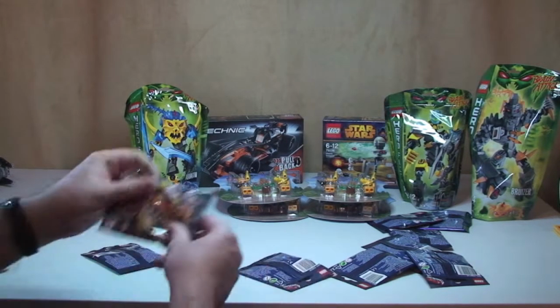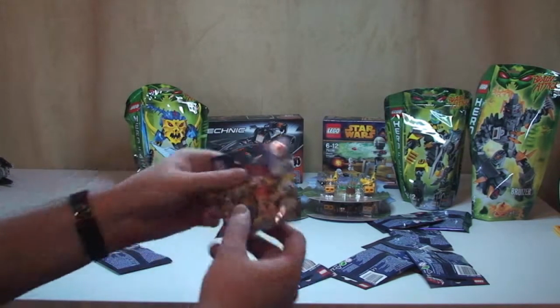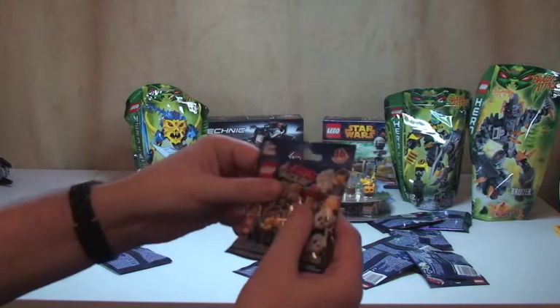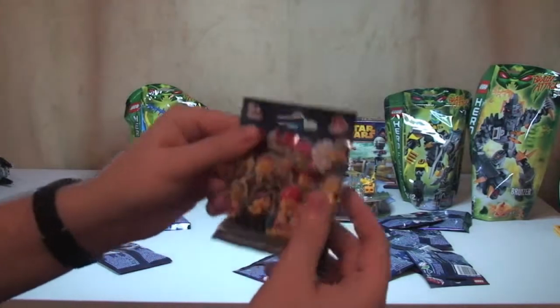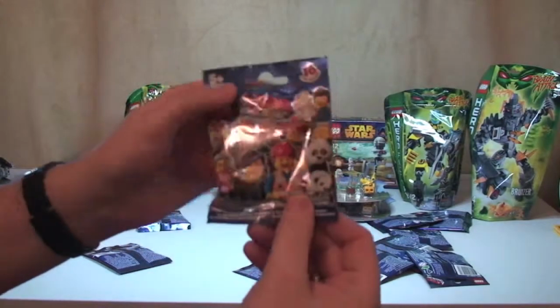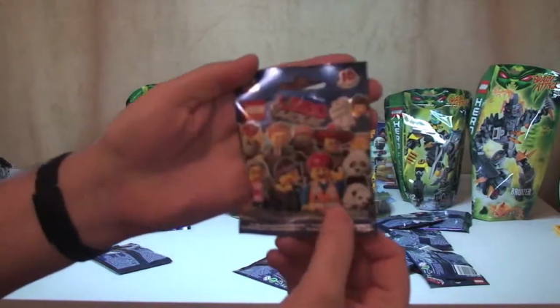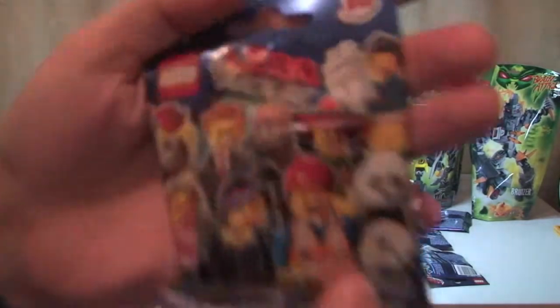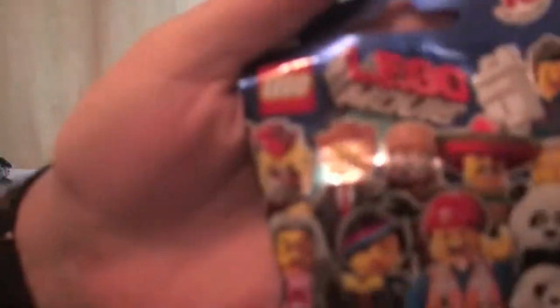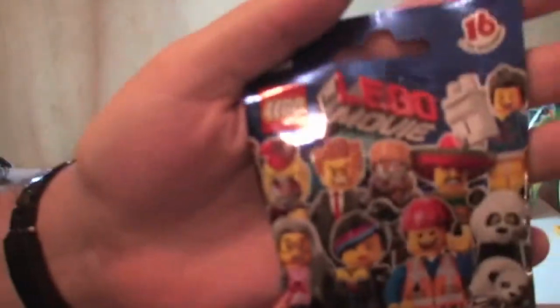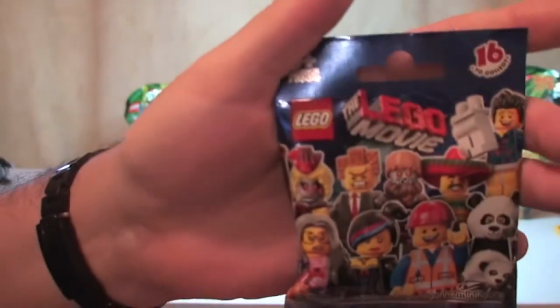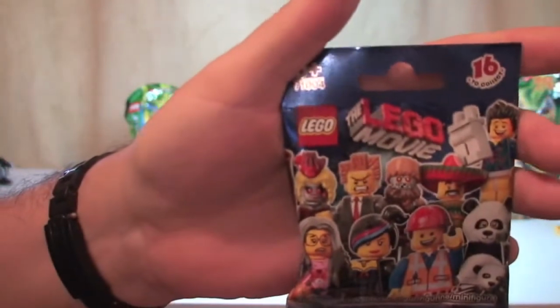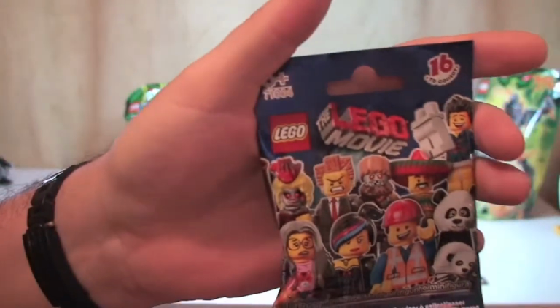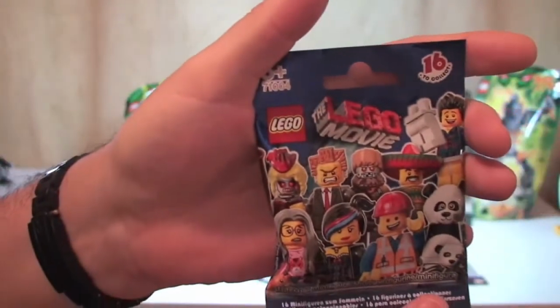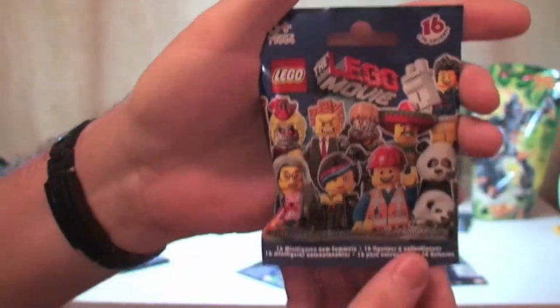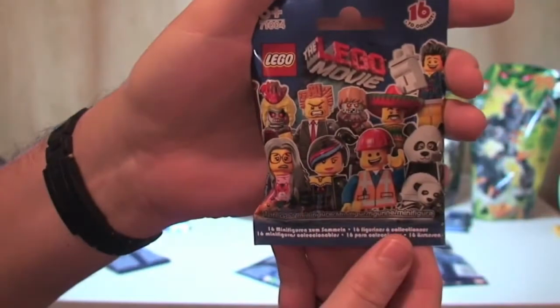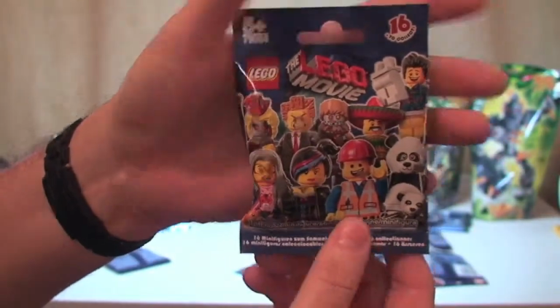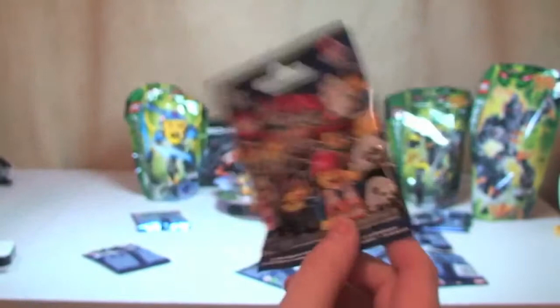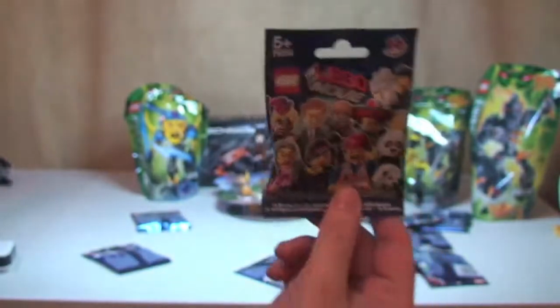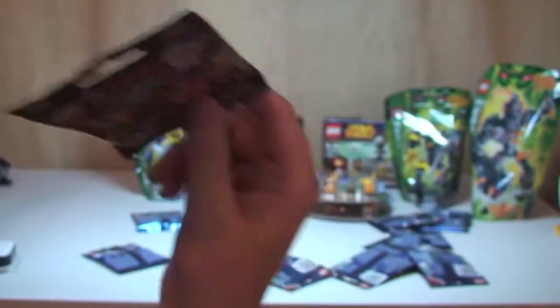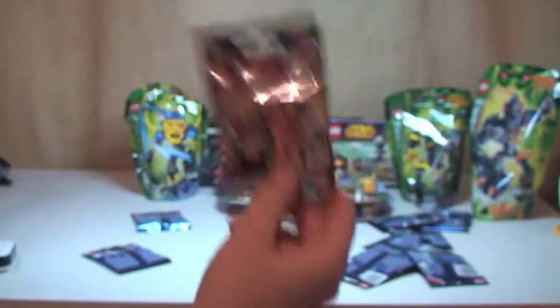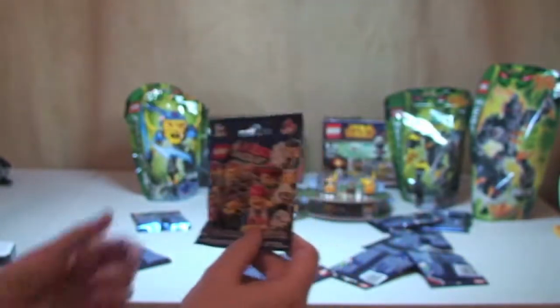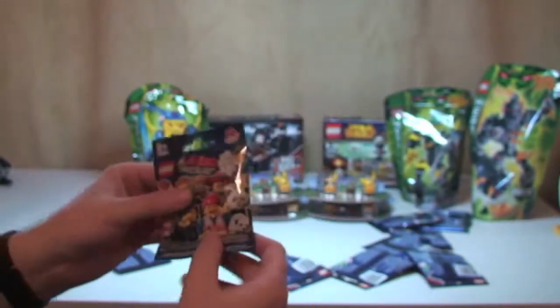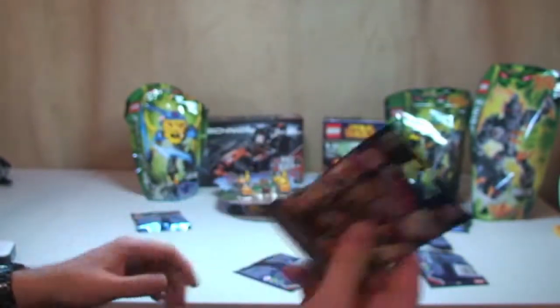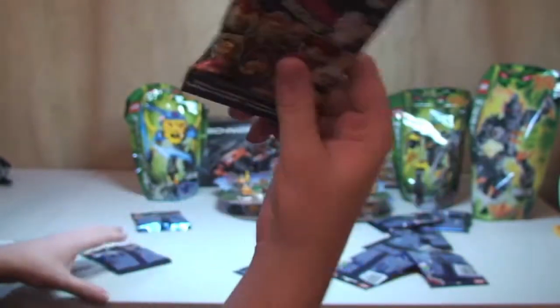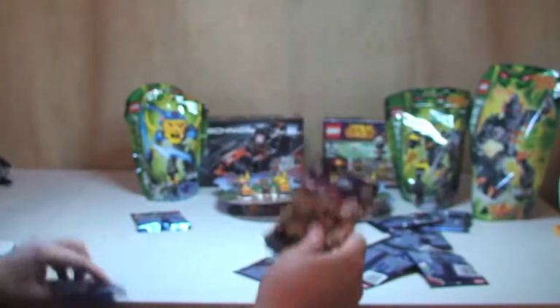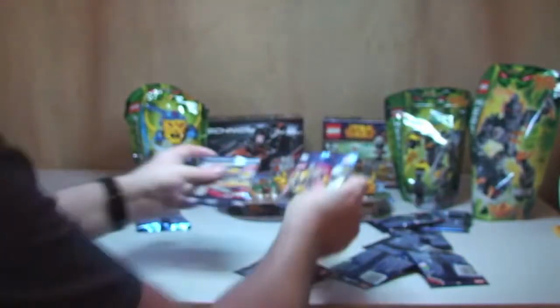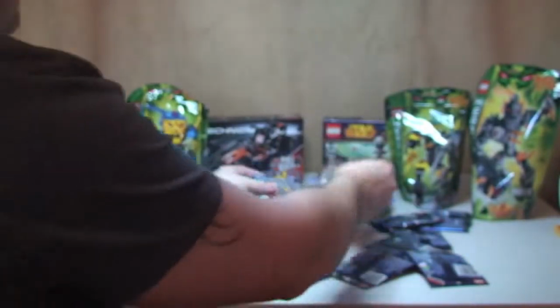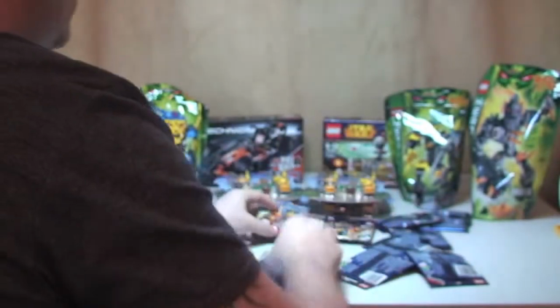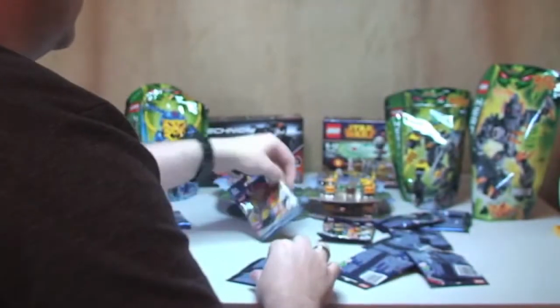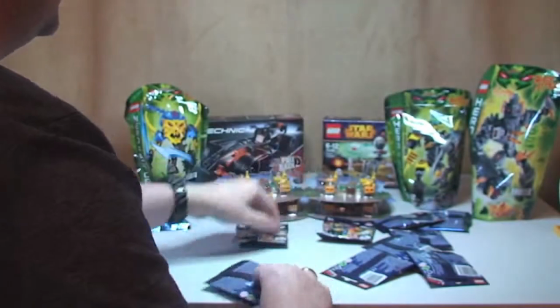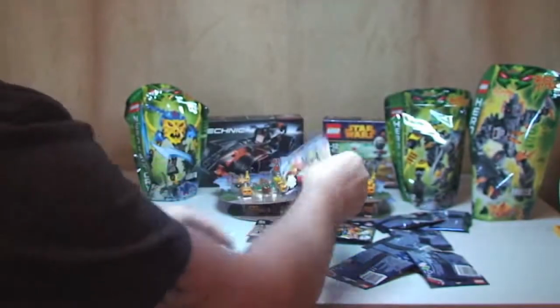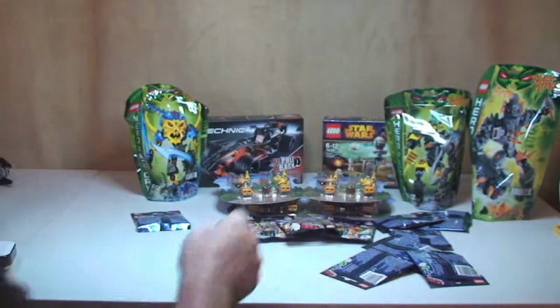The final thing in this box is some Lego Movie Mini Figures. These are at full retail price, £2.49 each, and I've got 10 of those. OK, so that's the first box.